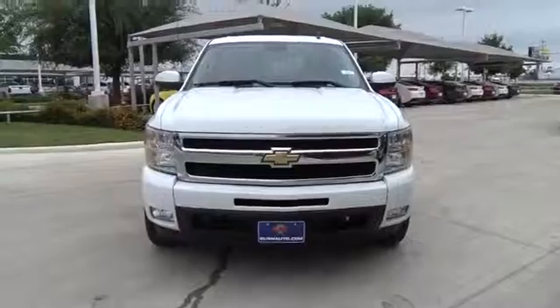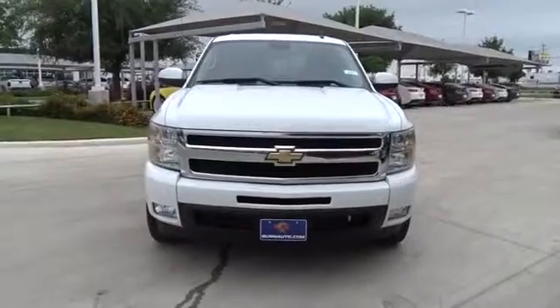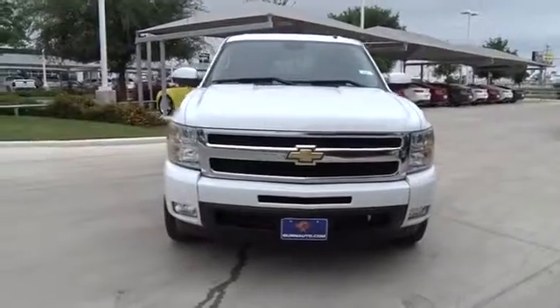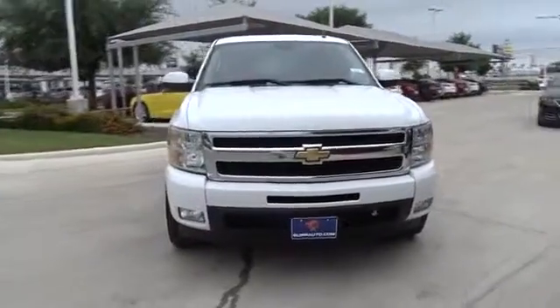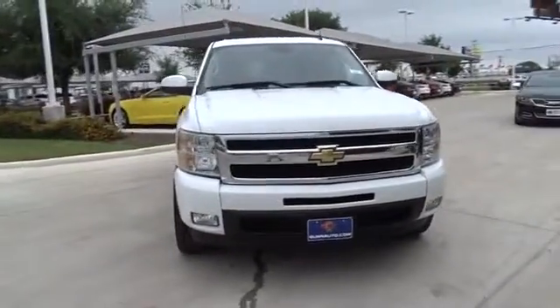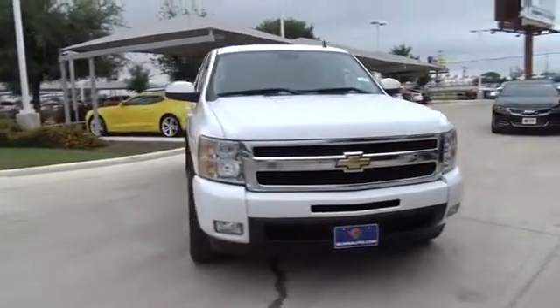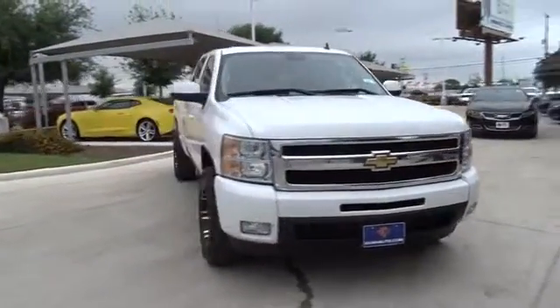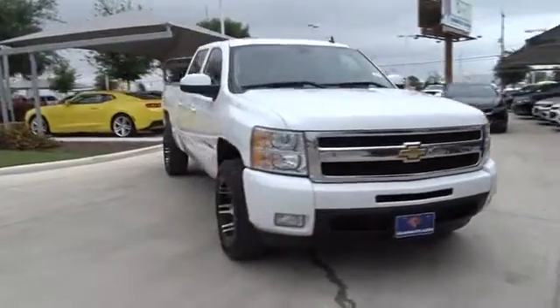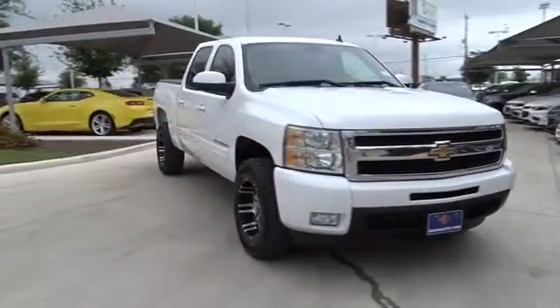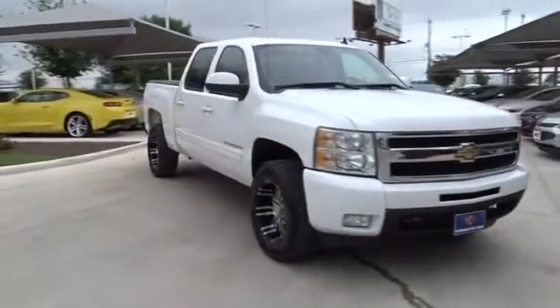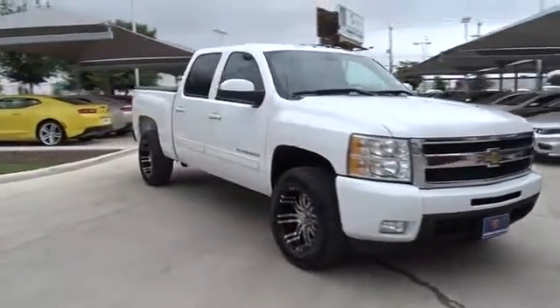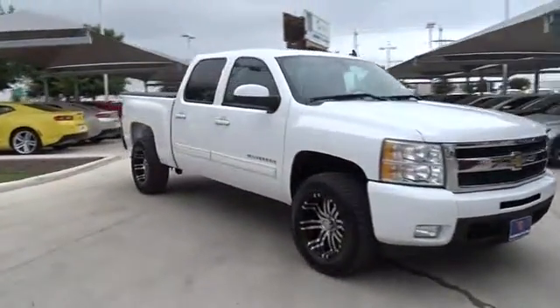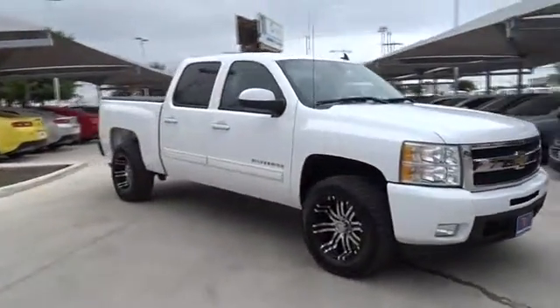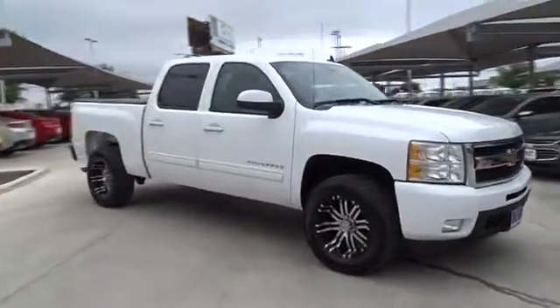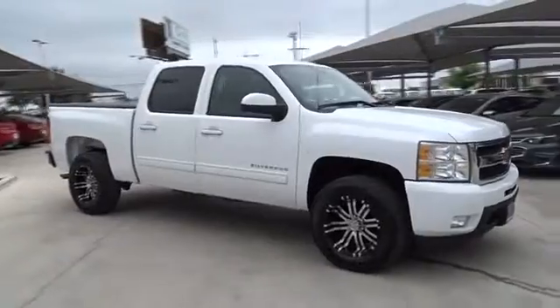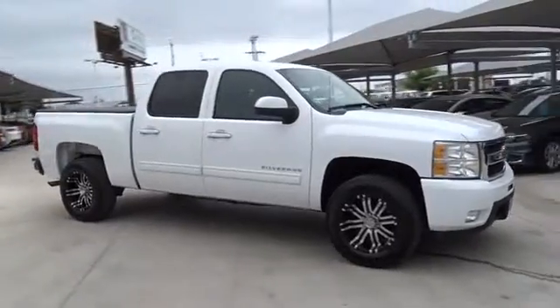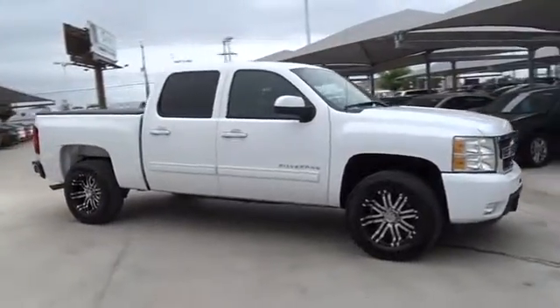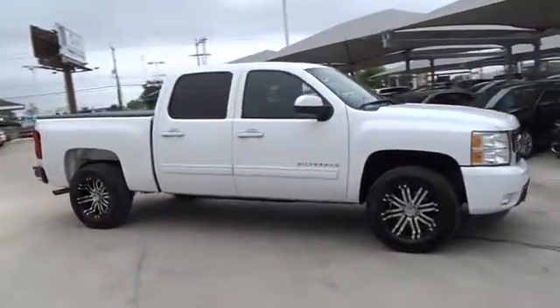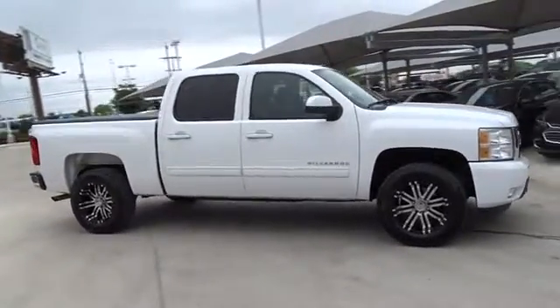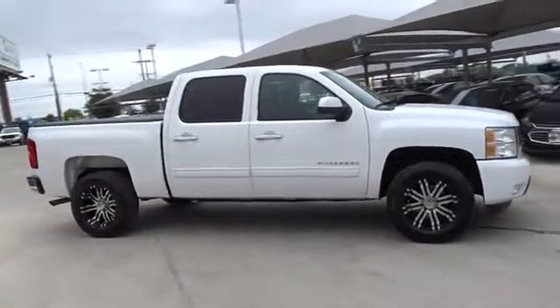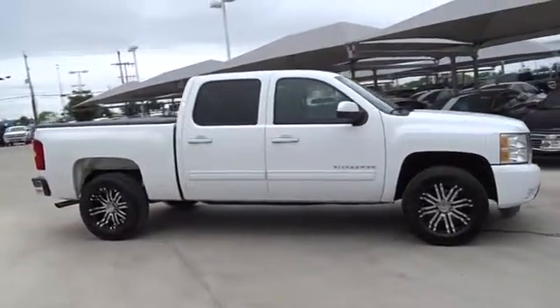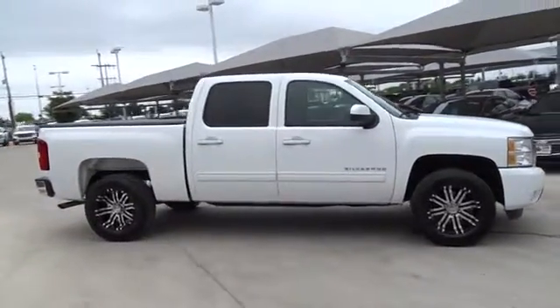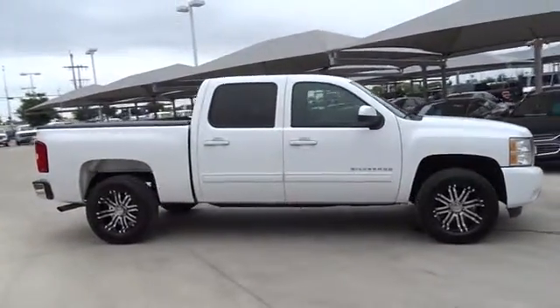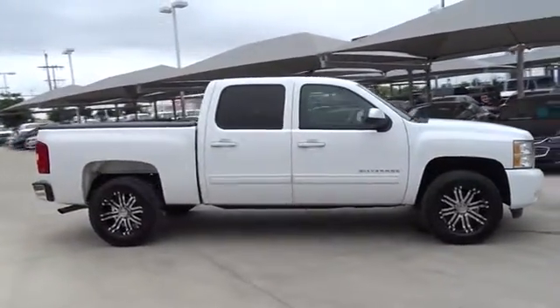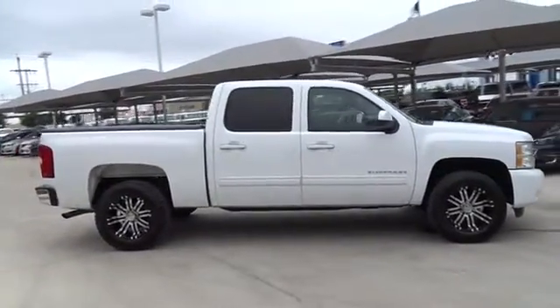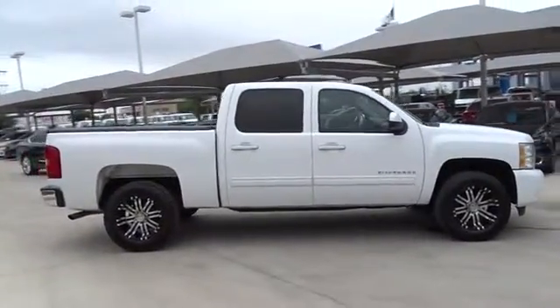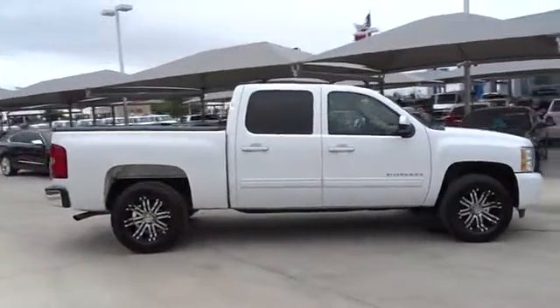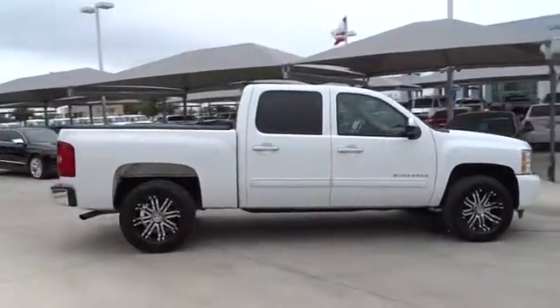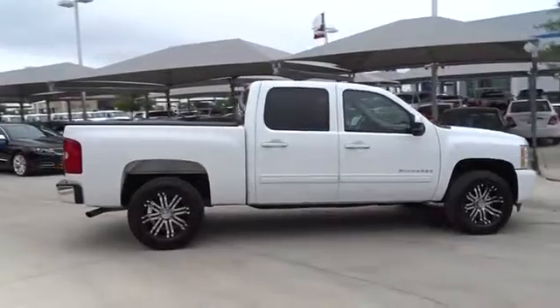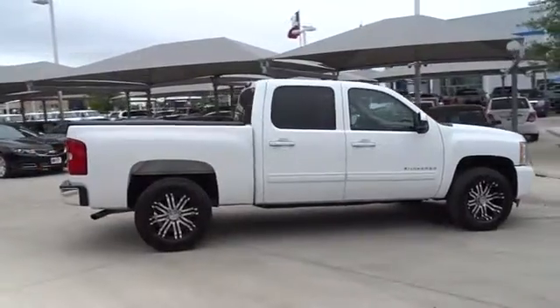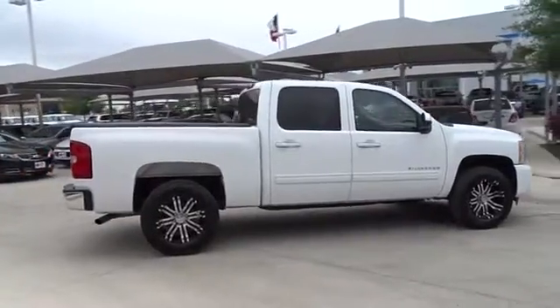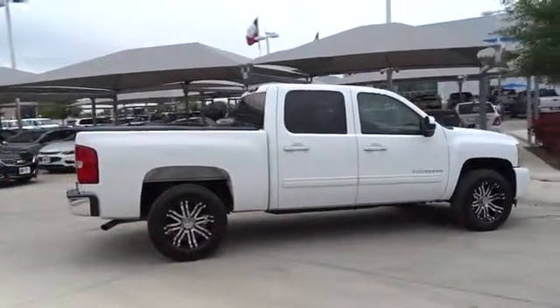2011 Silverado 1500. The Chevy Silverado 1500 has the lowest cost of ownership of any full-size pickup. This vehicle has less than 70,000 miles.